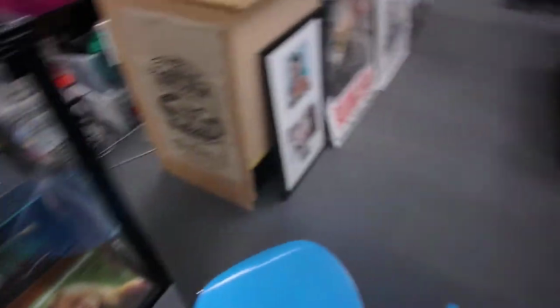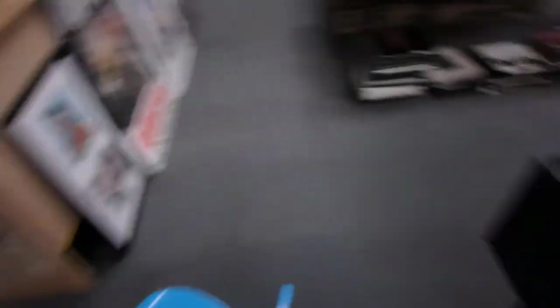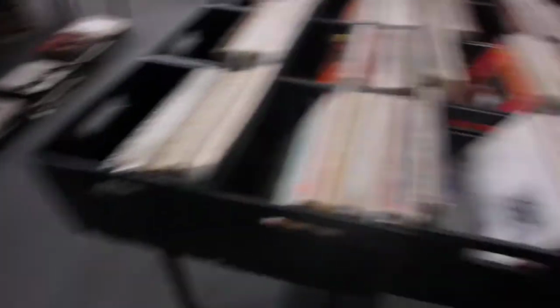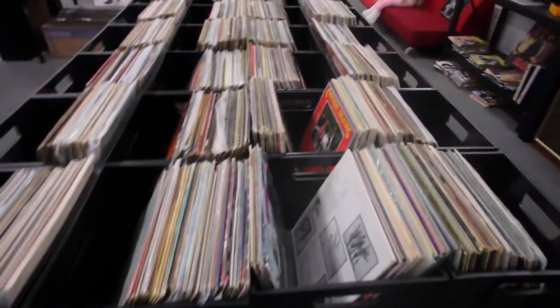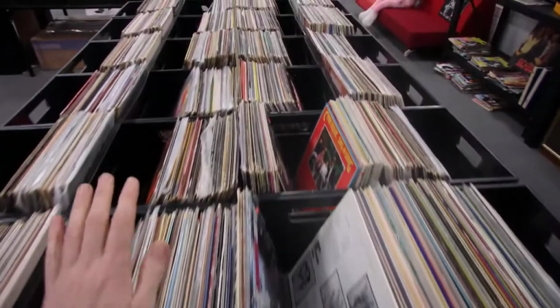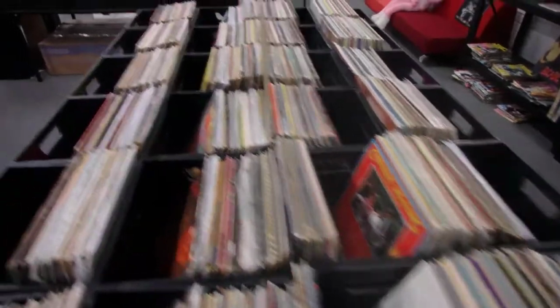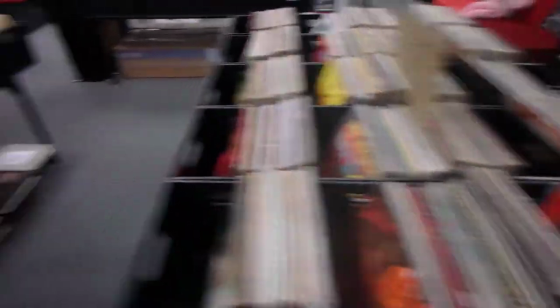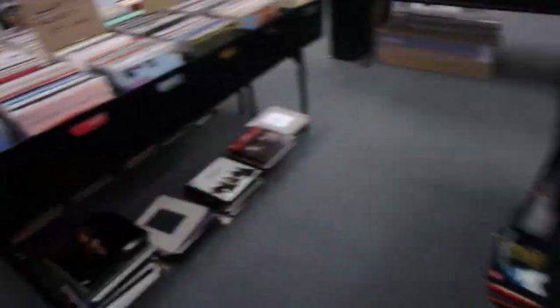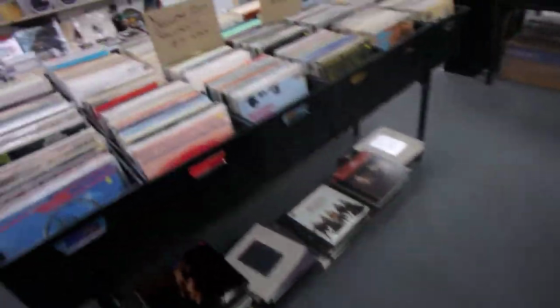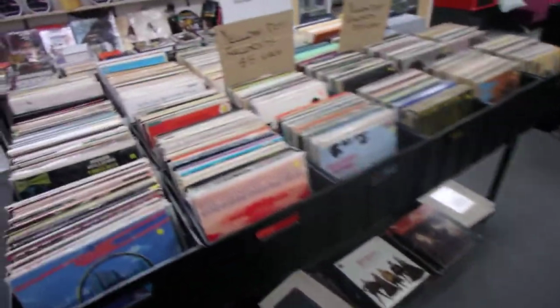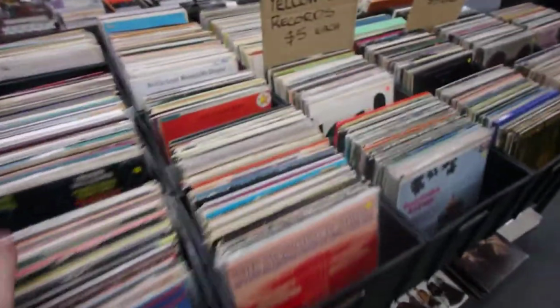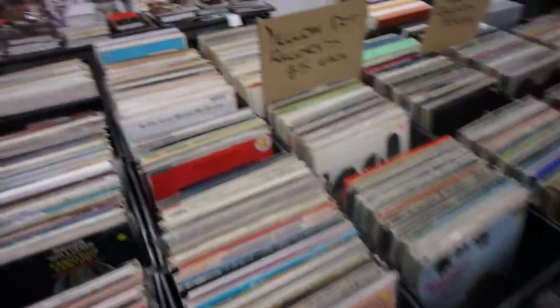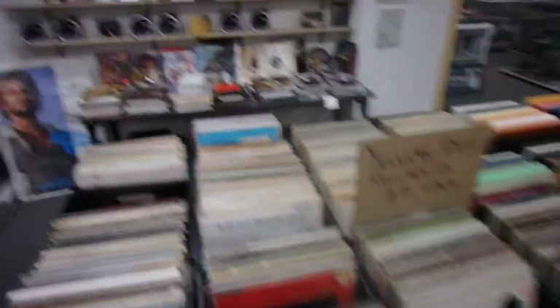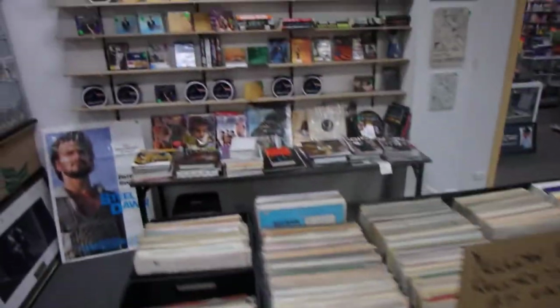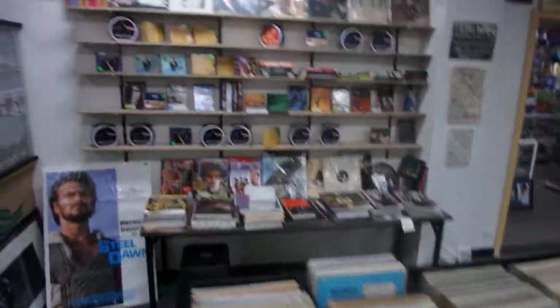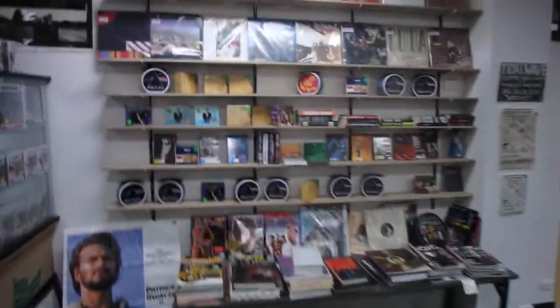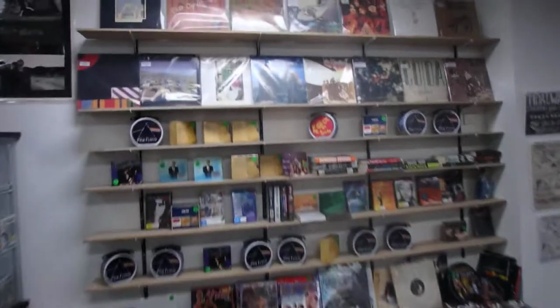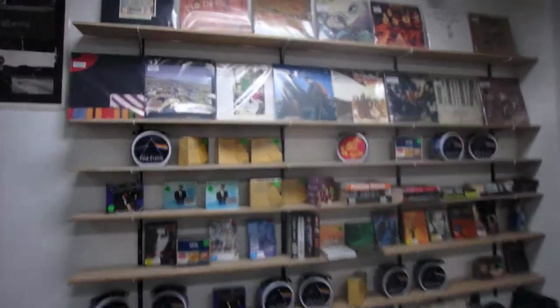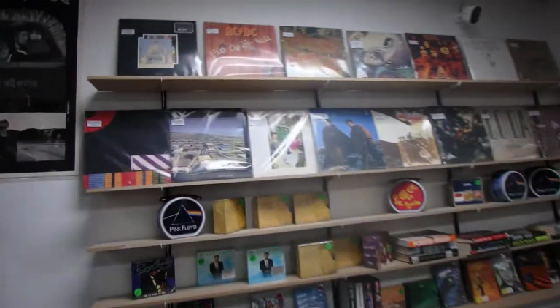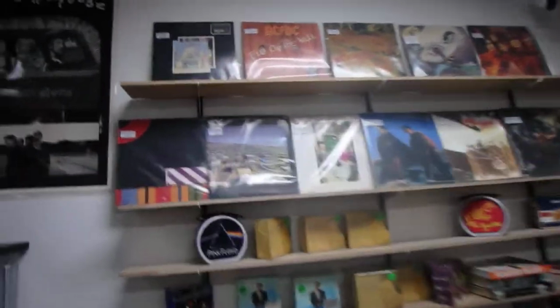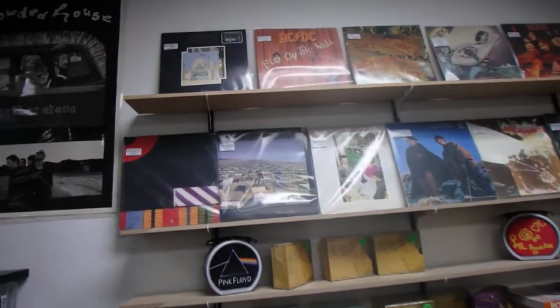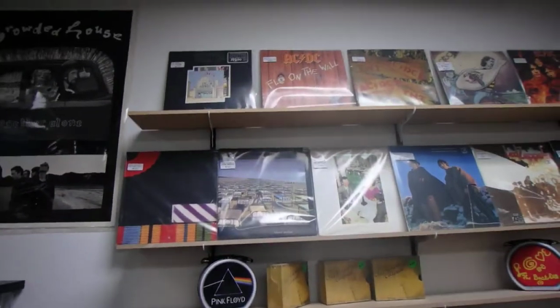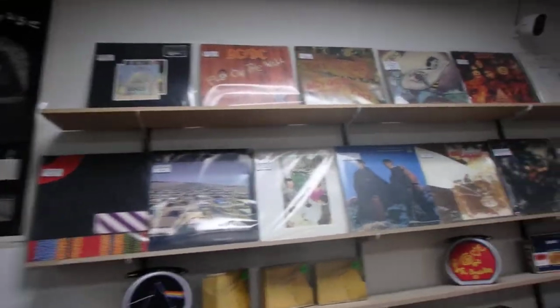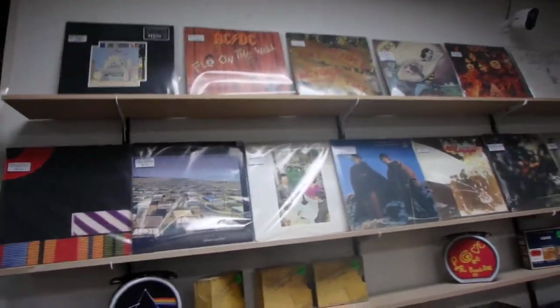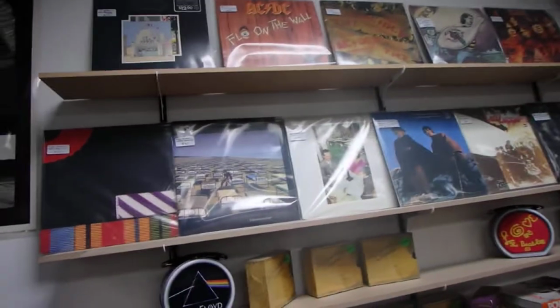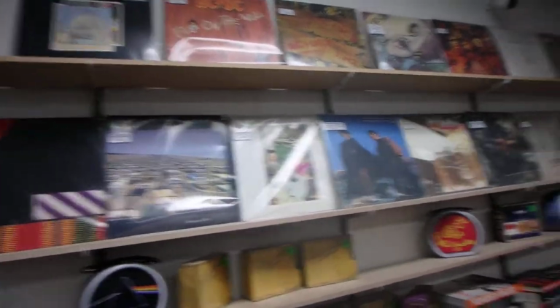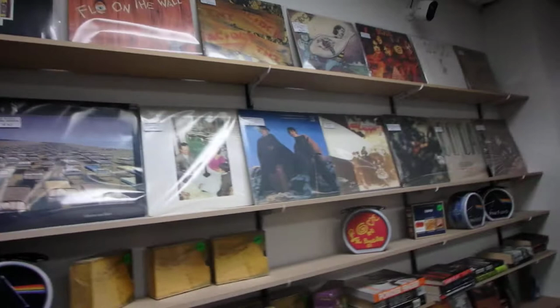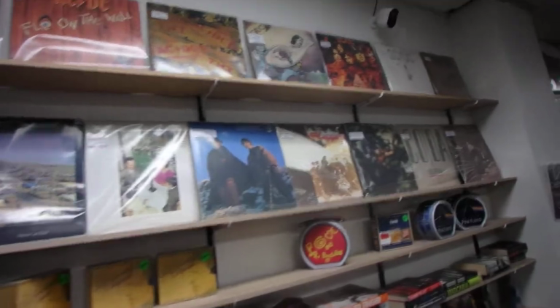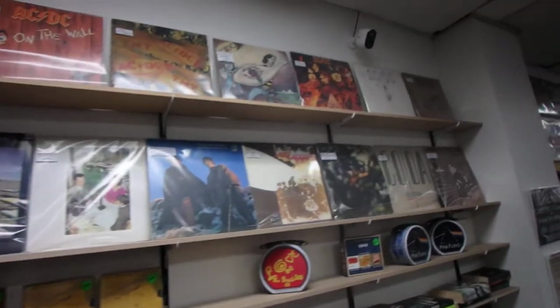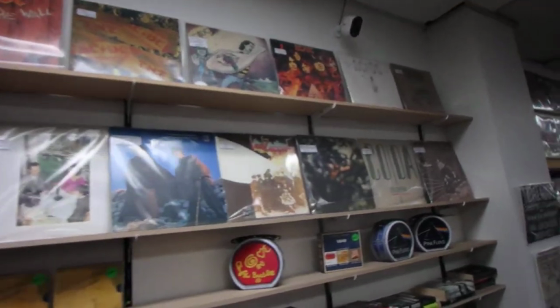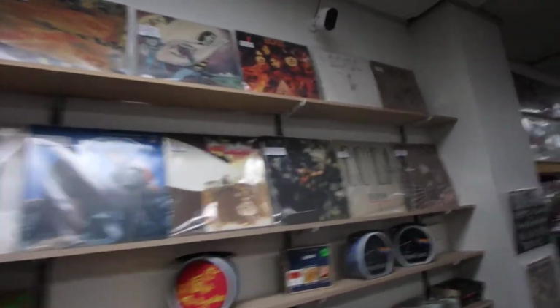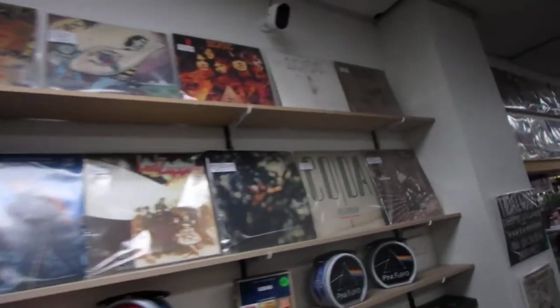Over here are all the $10 records, over here are all the $5 records. We have some of the better stuff up on the wall — a lot of Floyd, Zeppelin, and AC/DC on top.